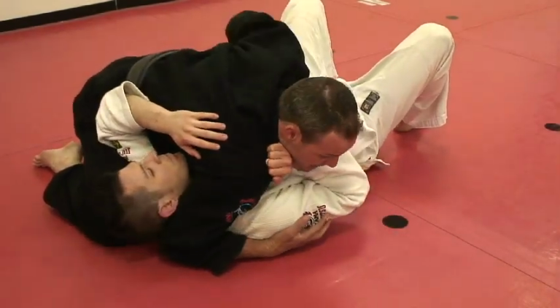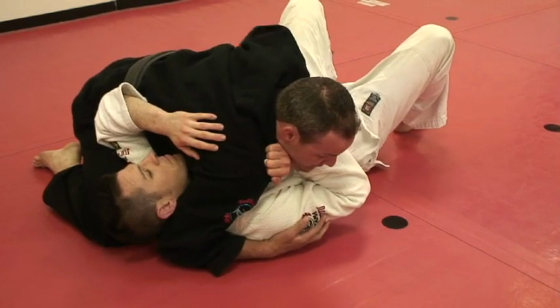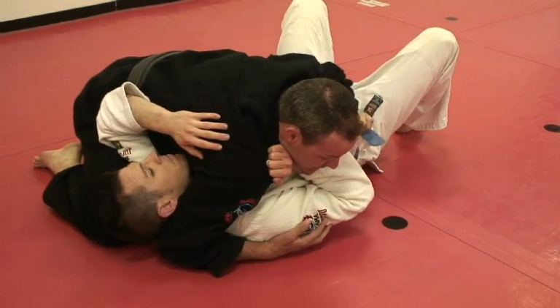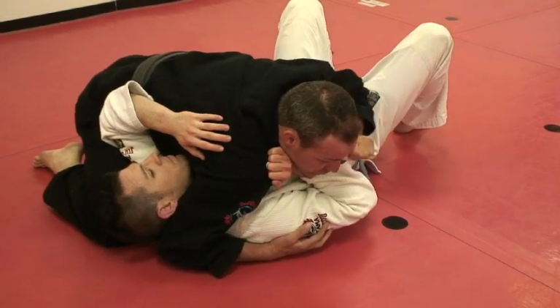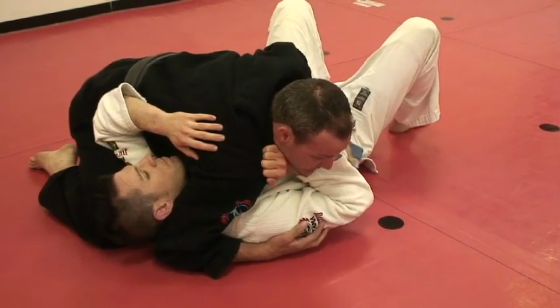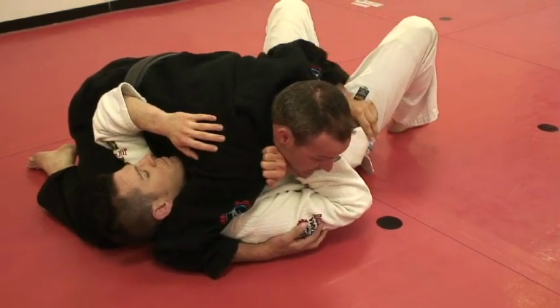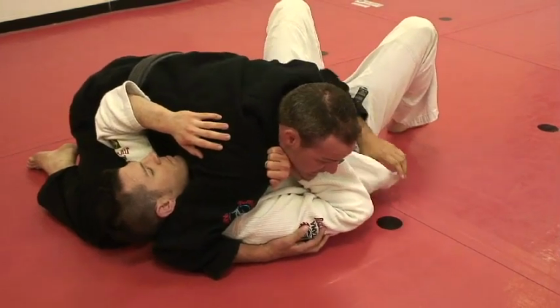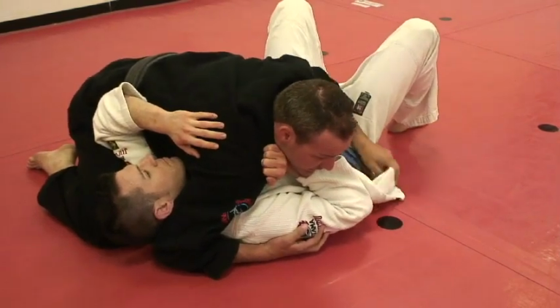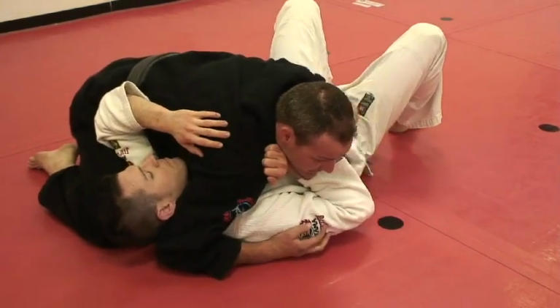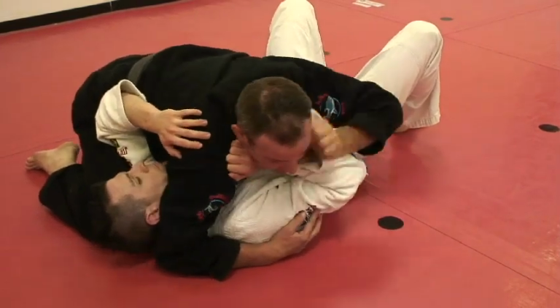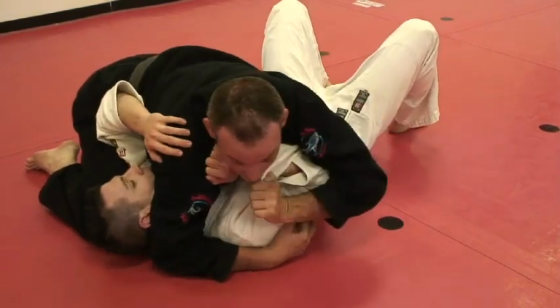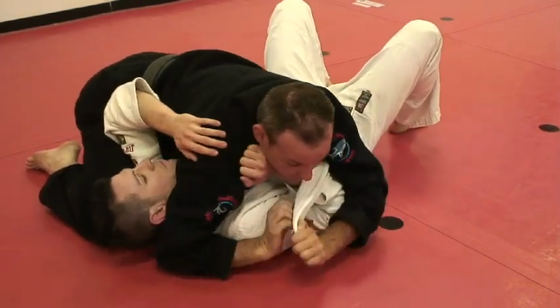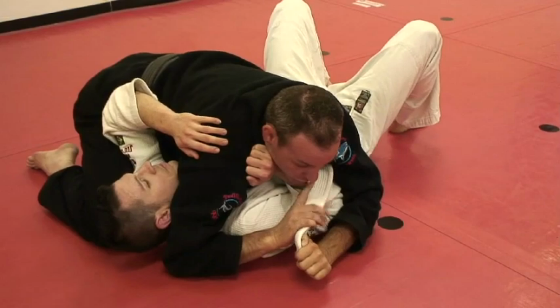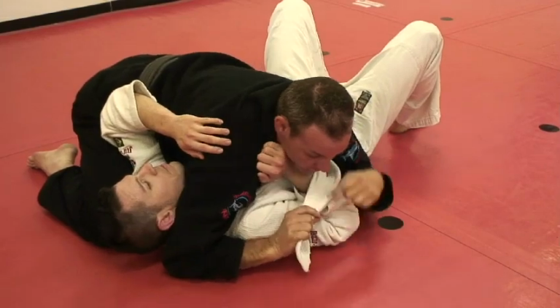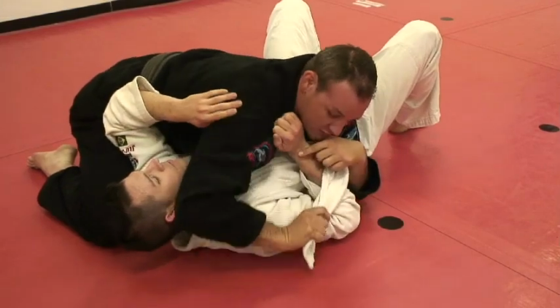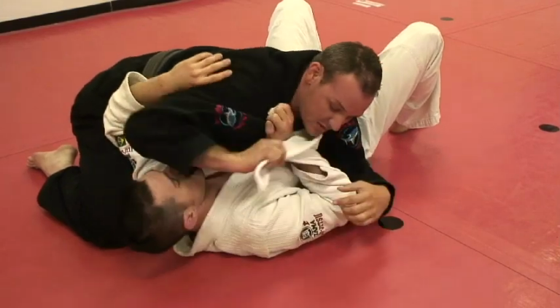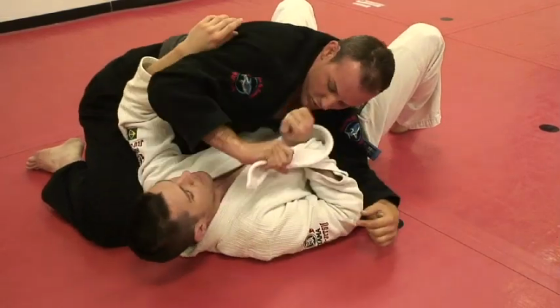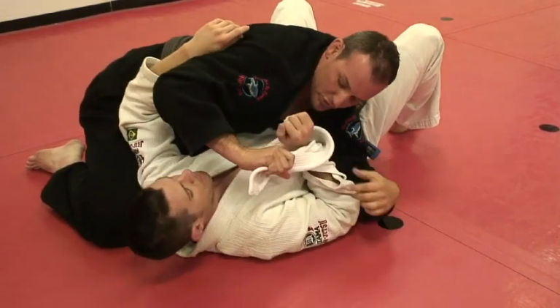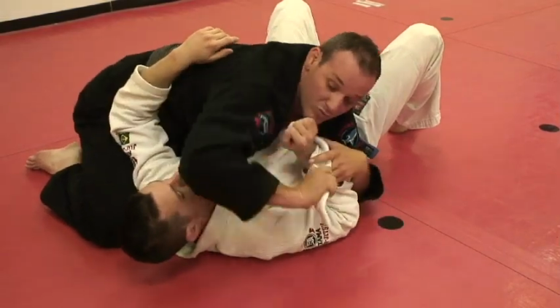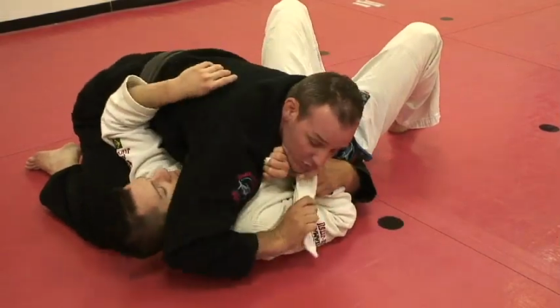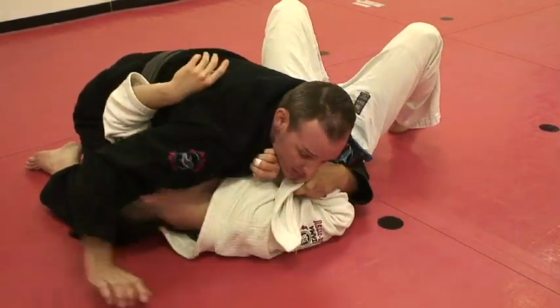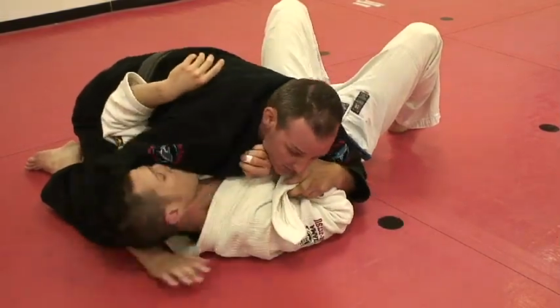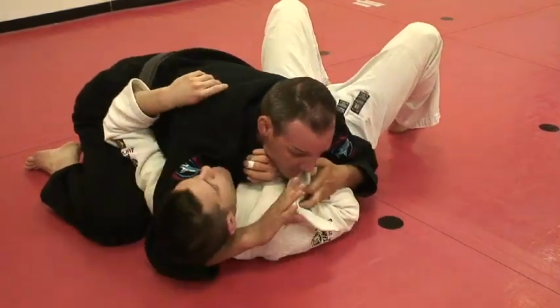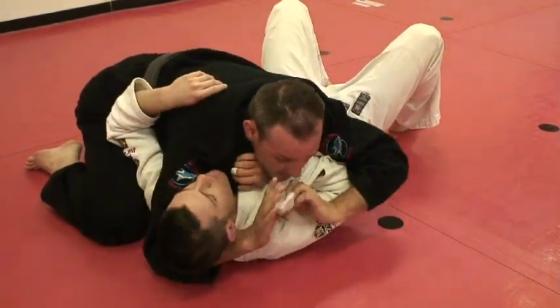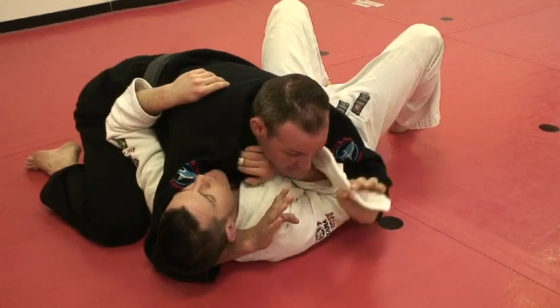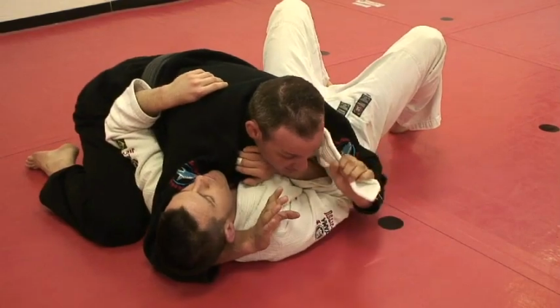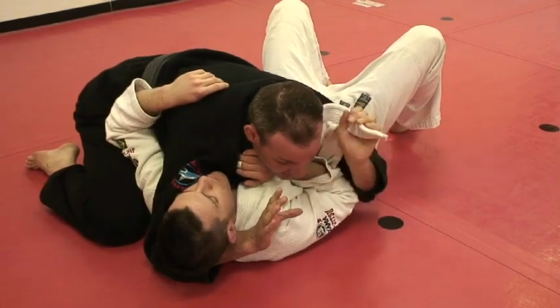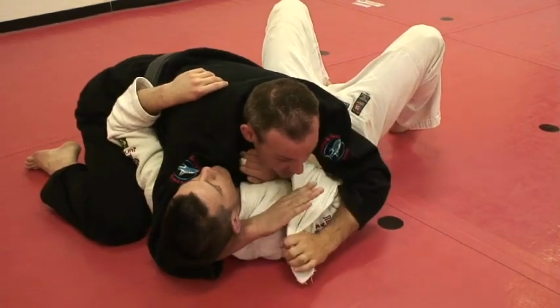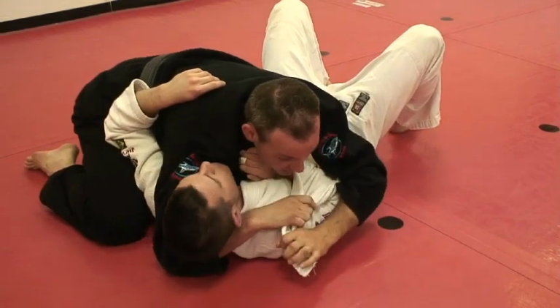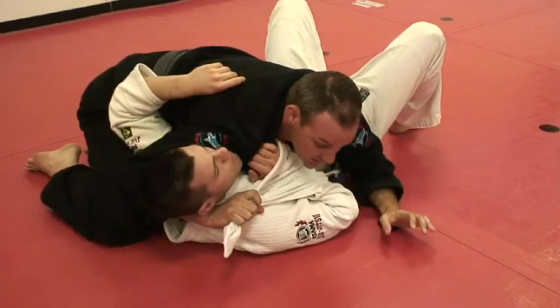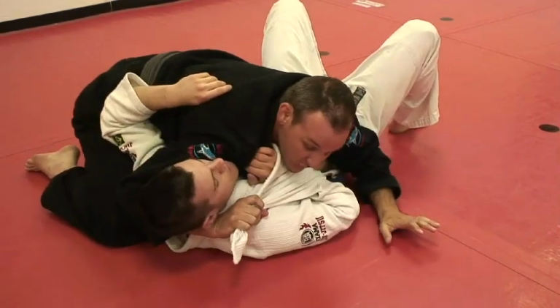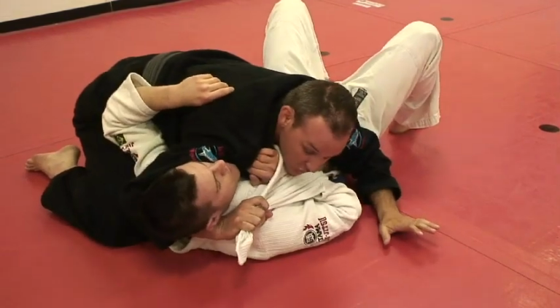I'm going to reach and open up his gi. I want to grab the tip and go over towards his wrist — the more I go towards his wrist, the more control I'm going to get. From underneath the head, I'll feed this hand to this hand for control.